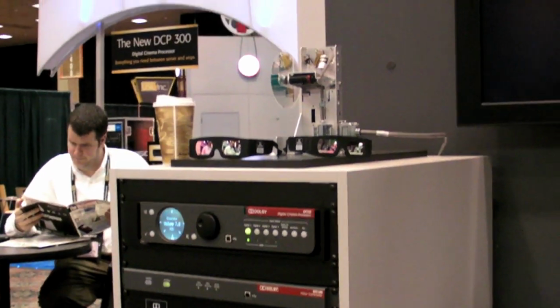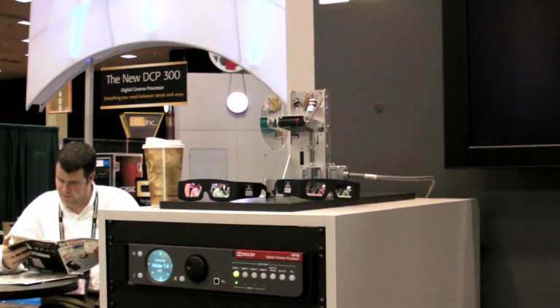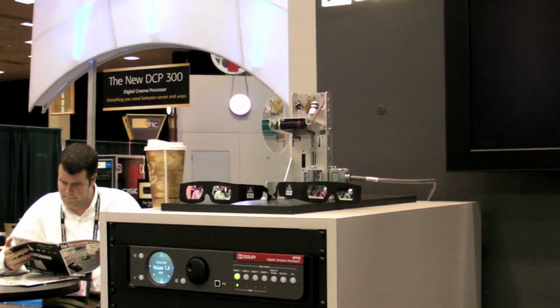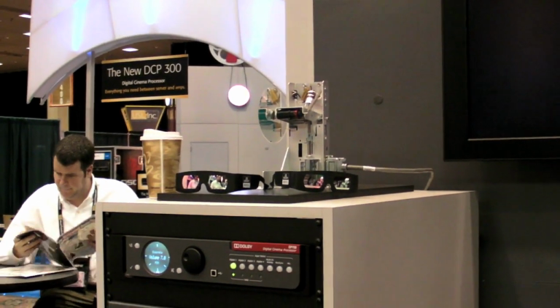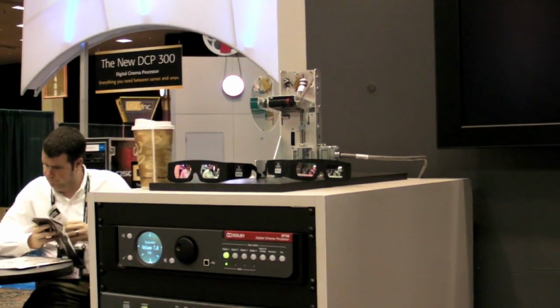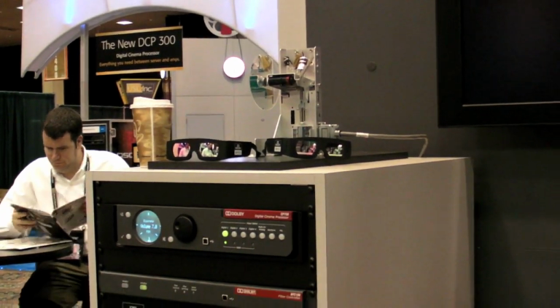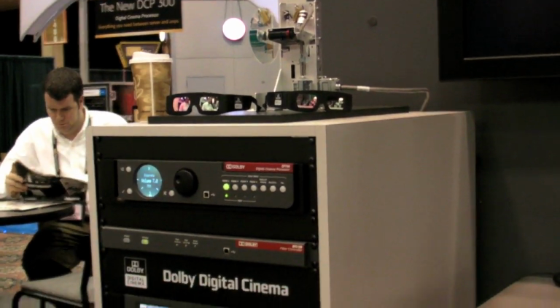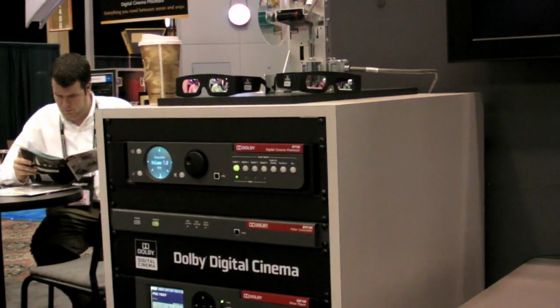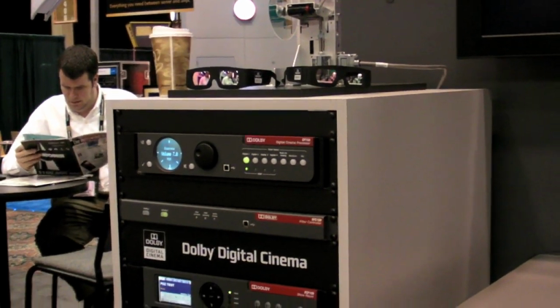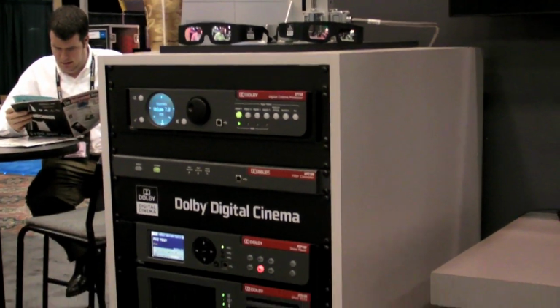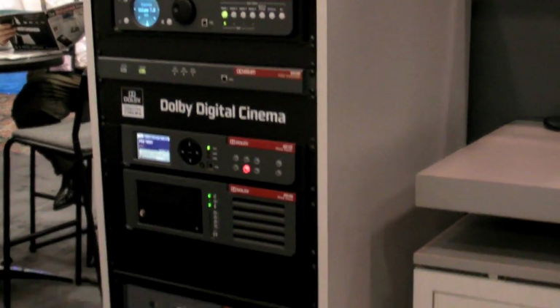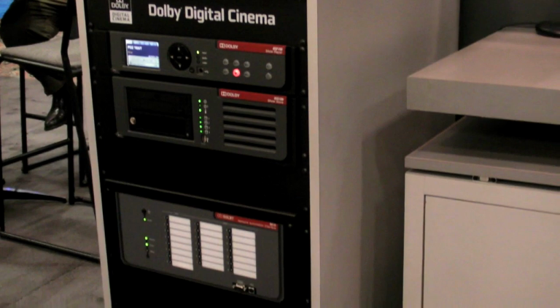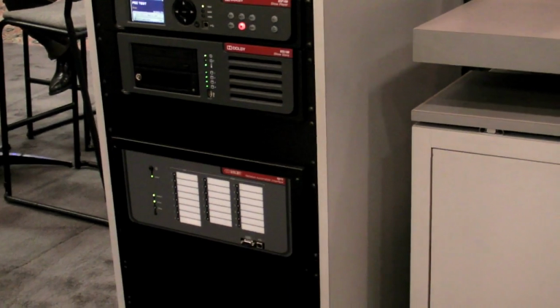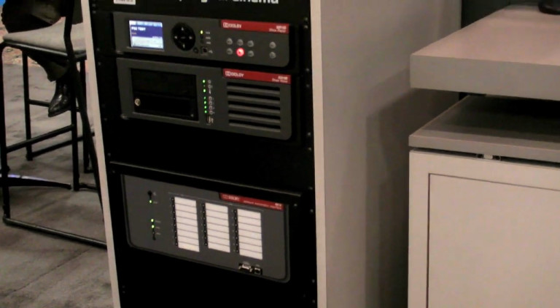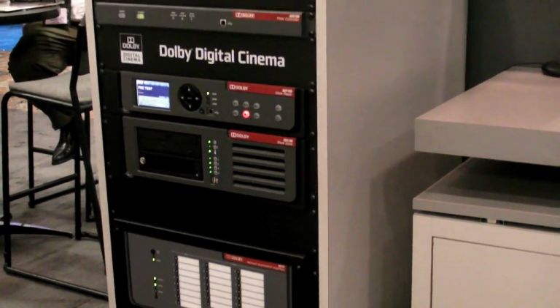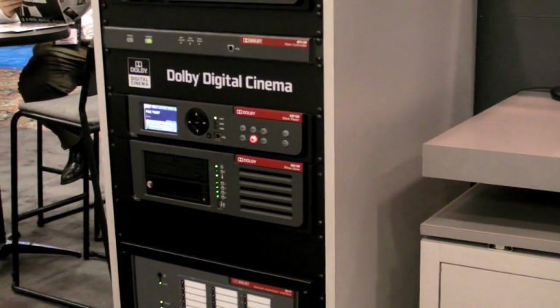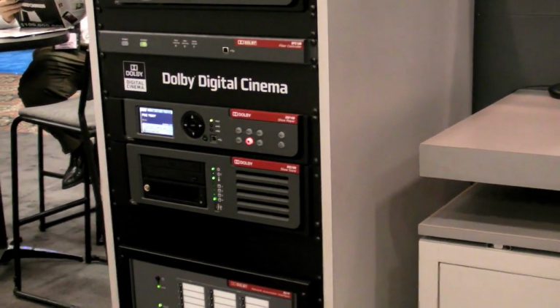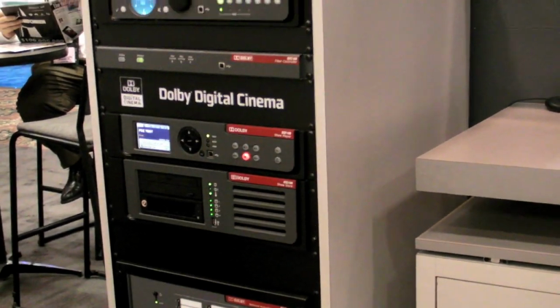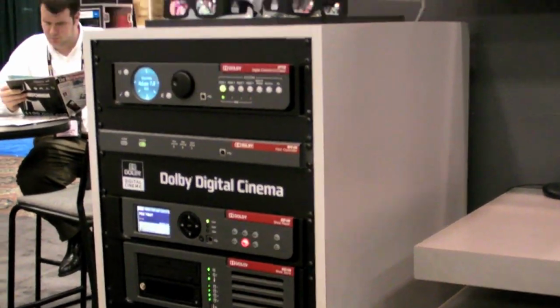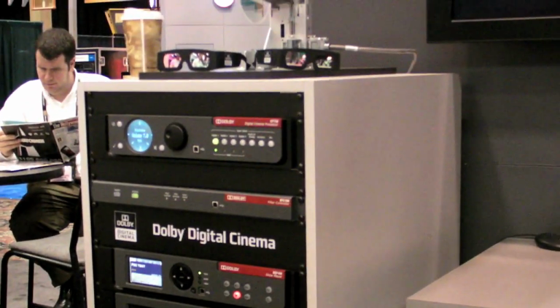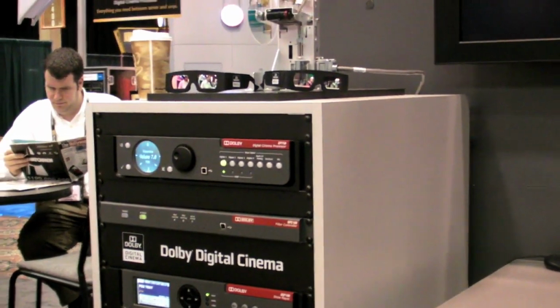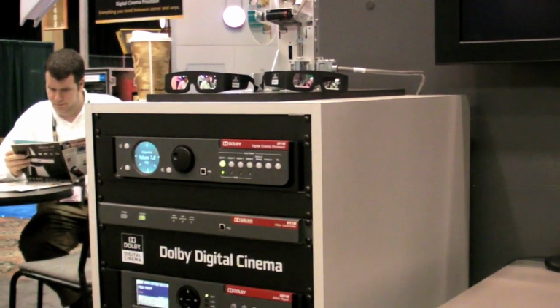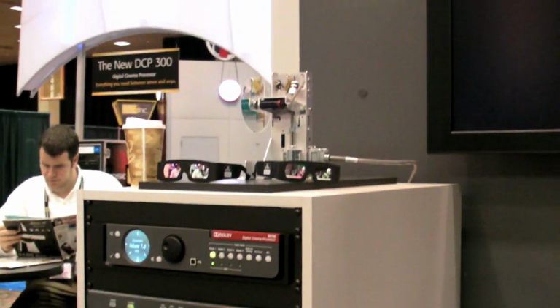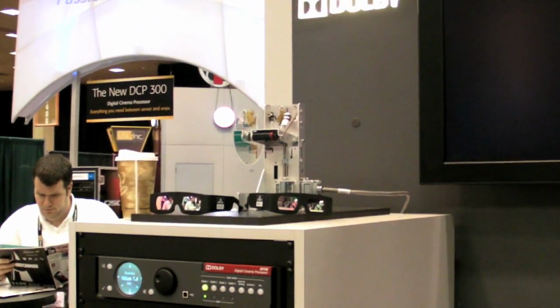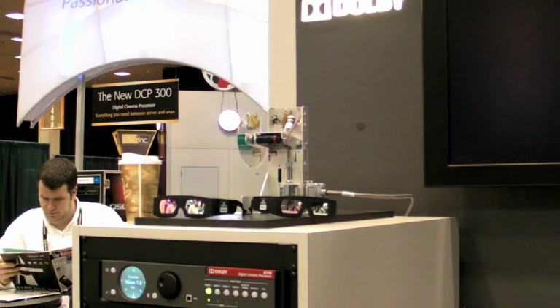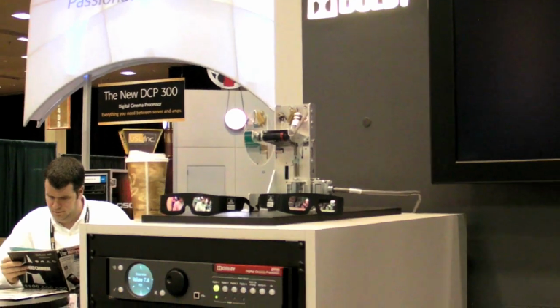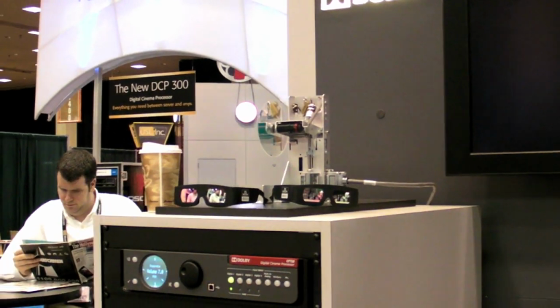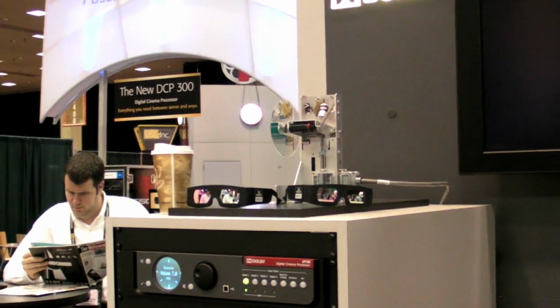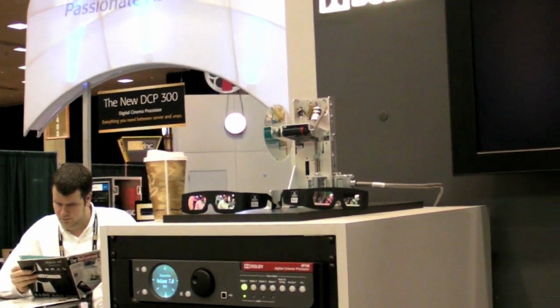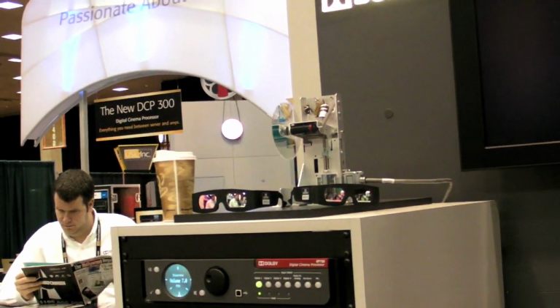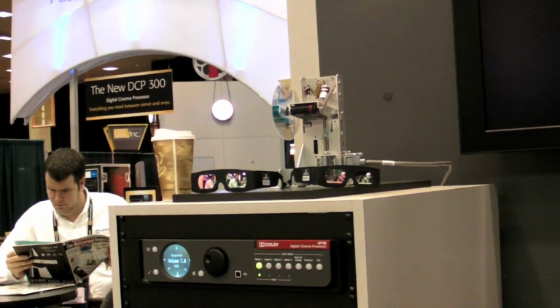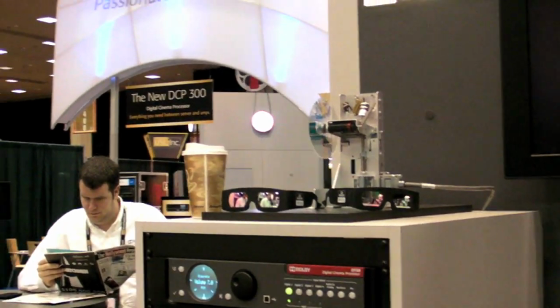Here we have the Dolby solution for your DCI theater, including the automation, the DCI media player, your sound processor, and your 3D needs. I'll give you back to the Dolby guy, and he can tell us about it.